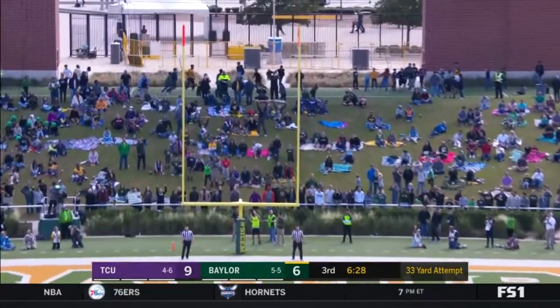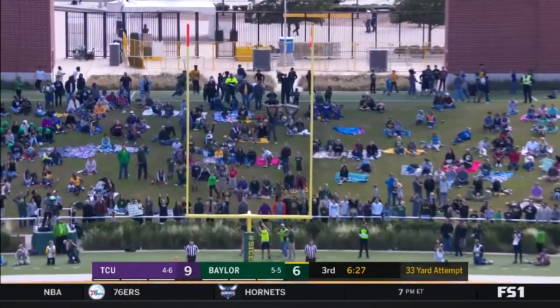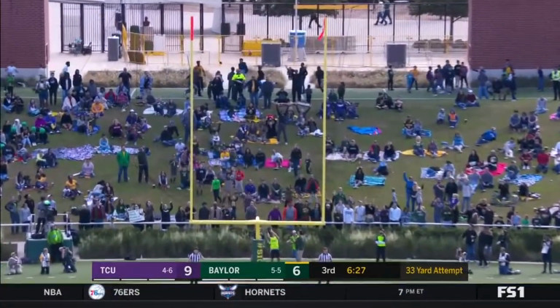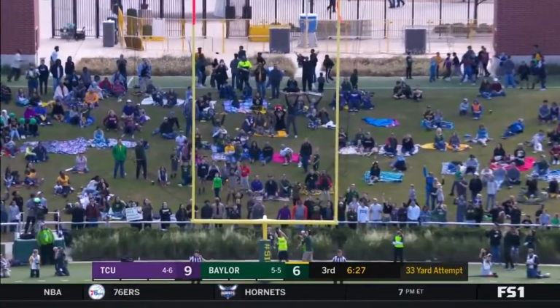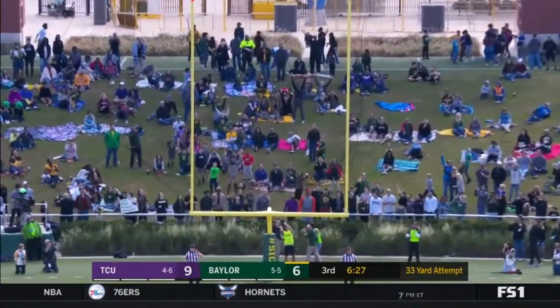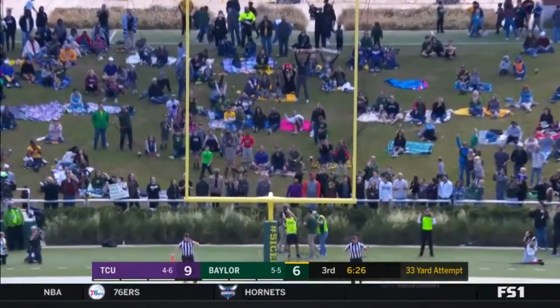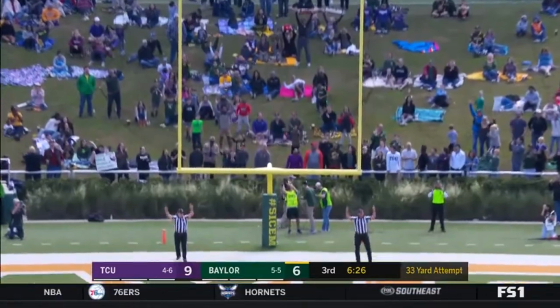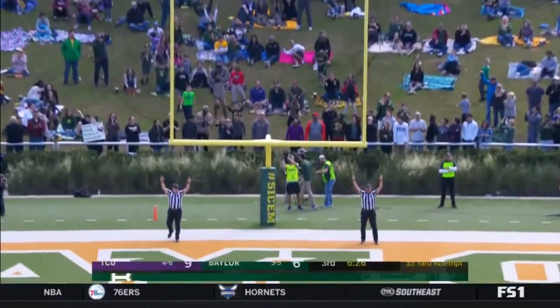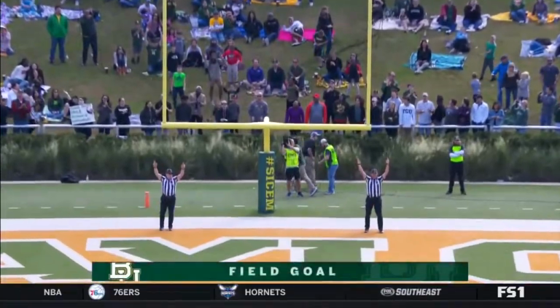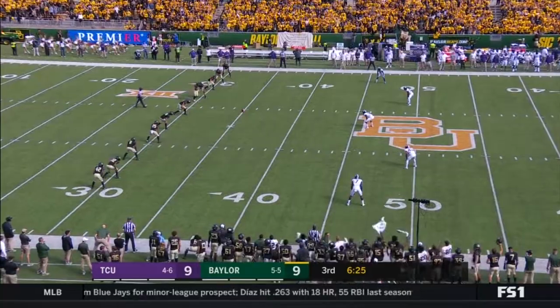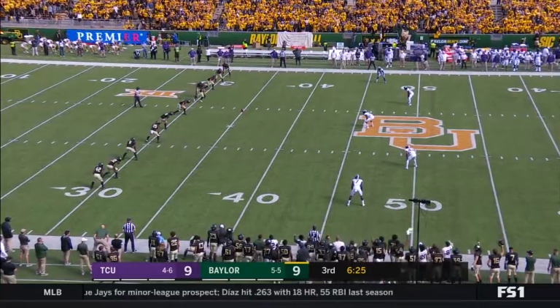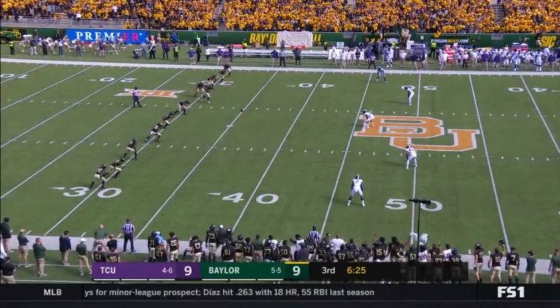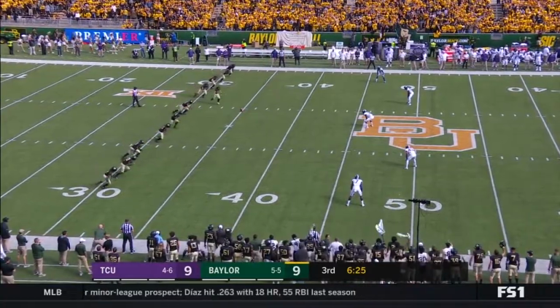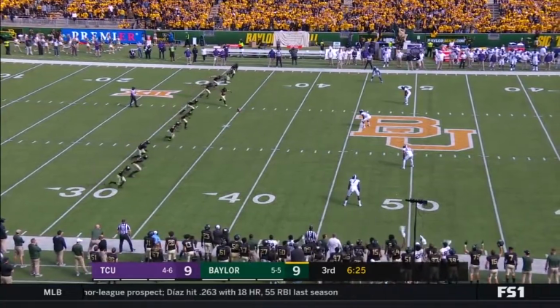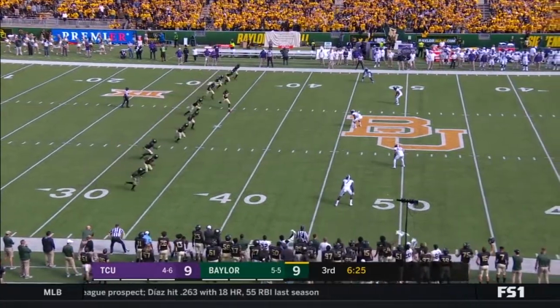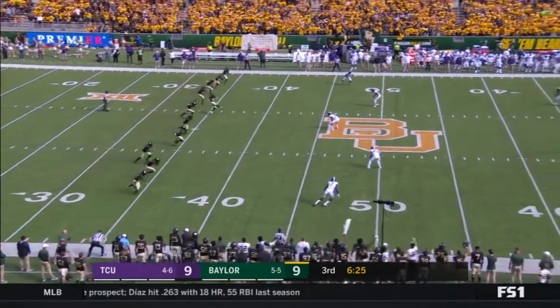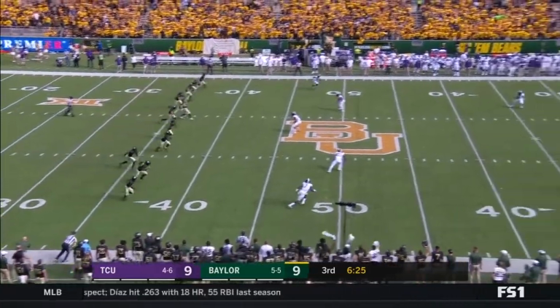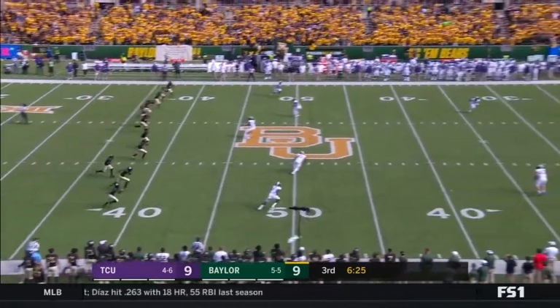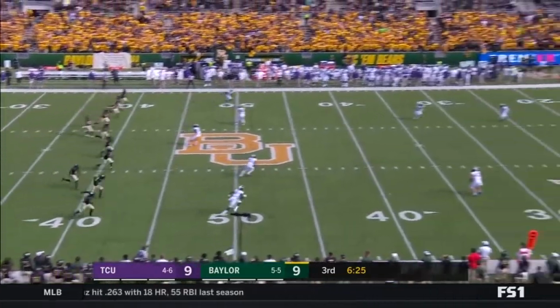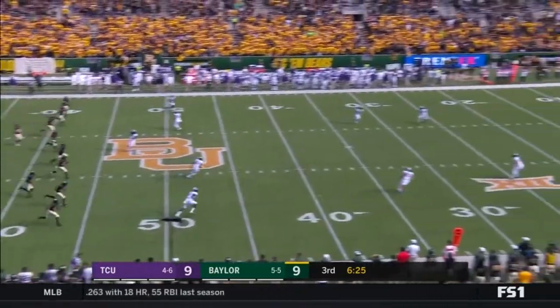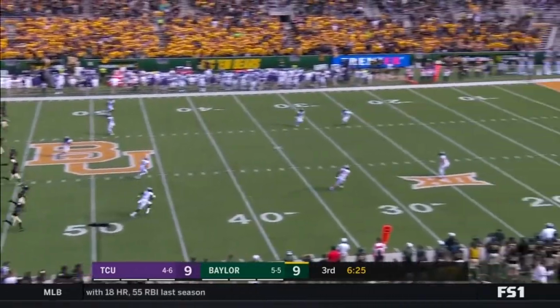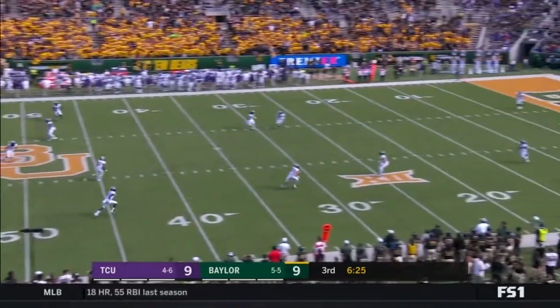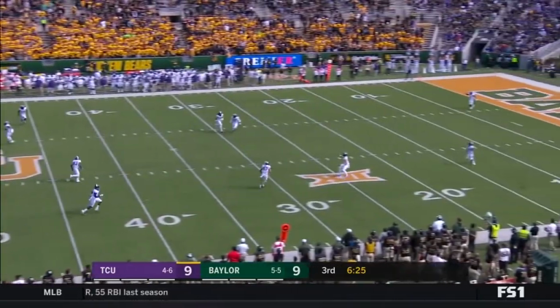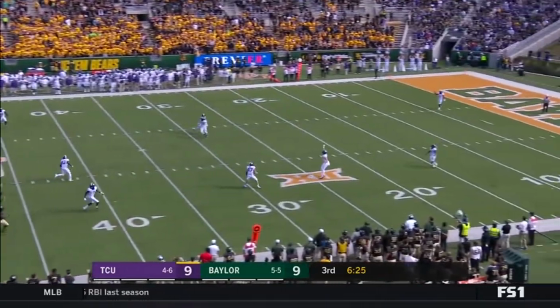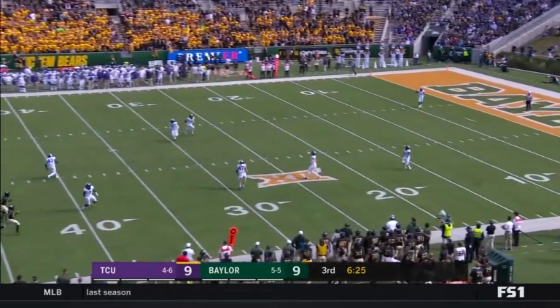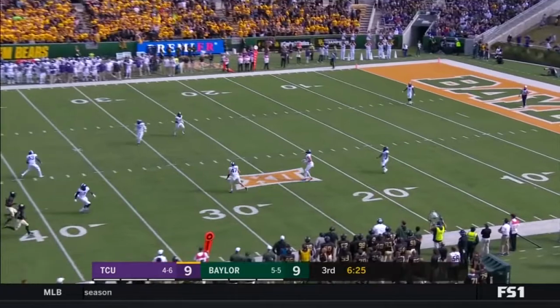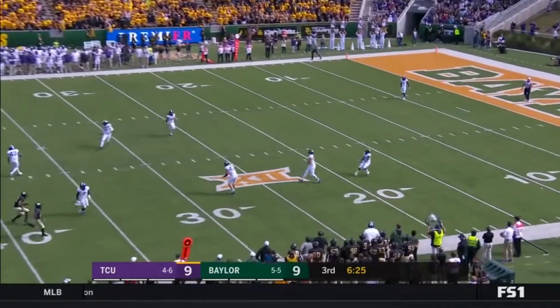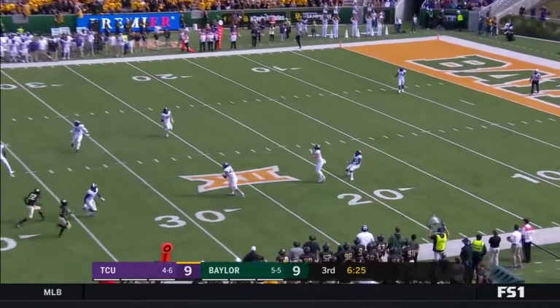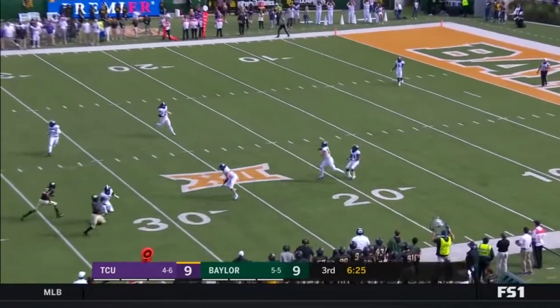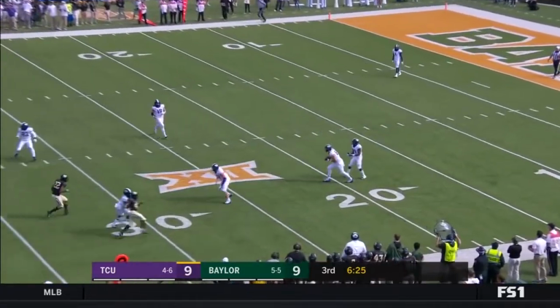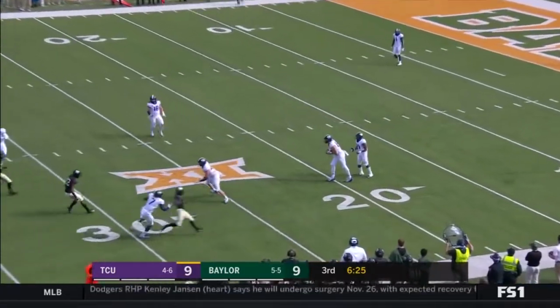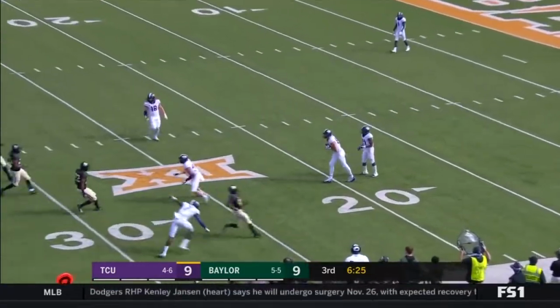But he splits the uprights here. Jalen Rager is back deep — they're going to keep it away from Rager. Fair catch is signaled and made.